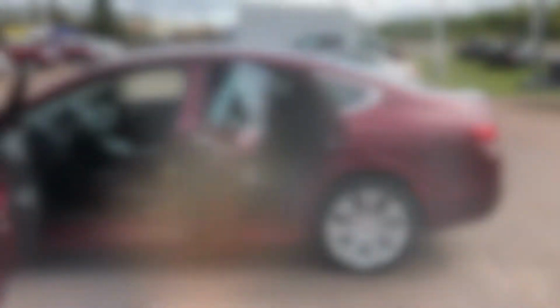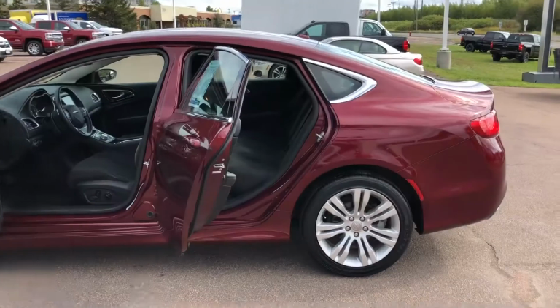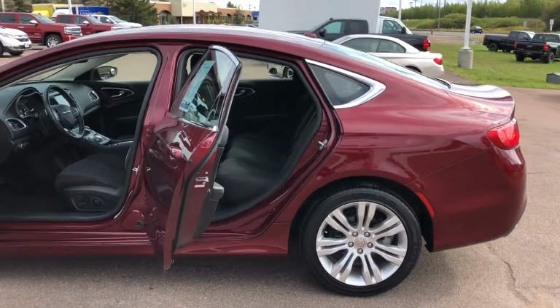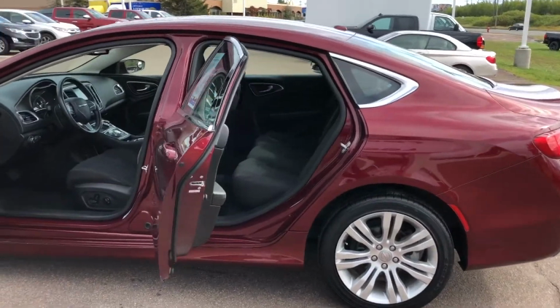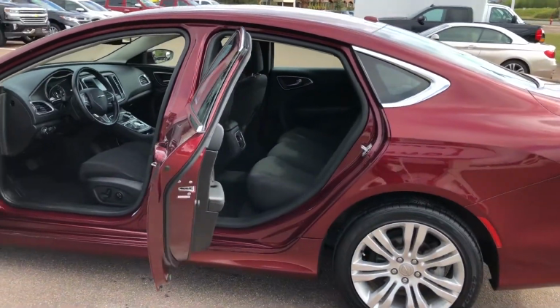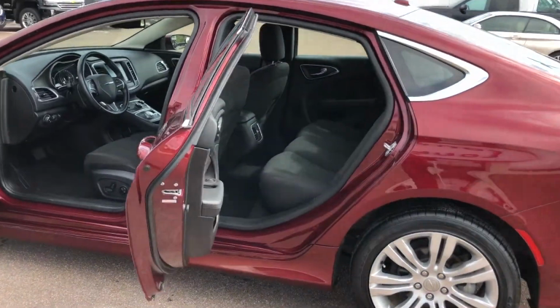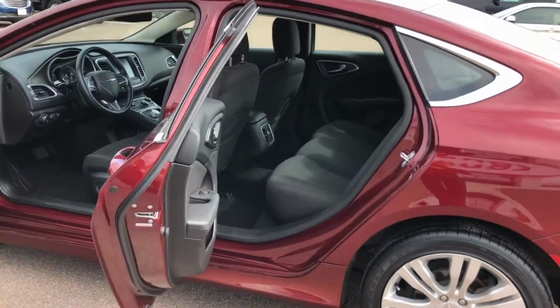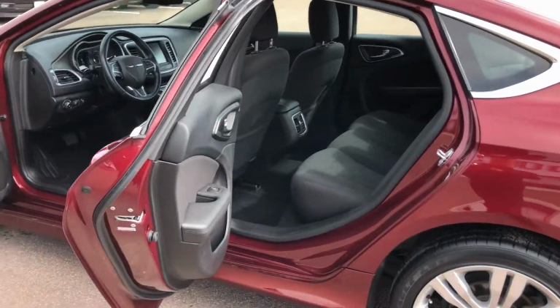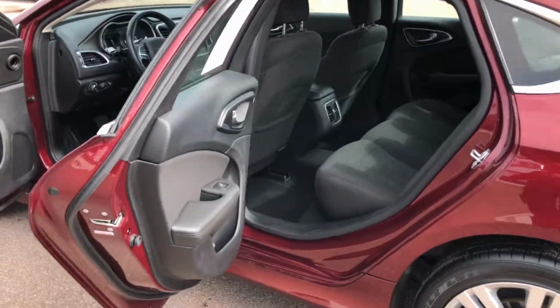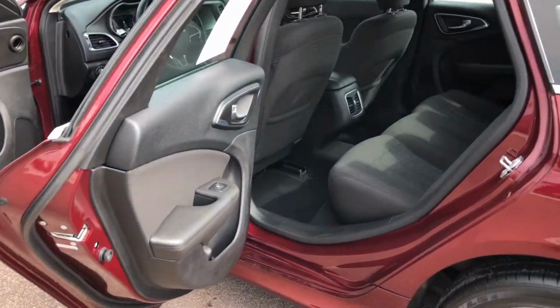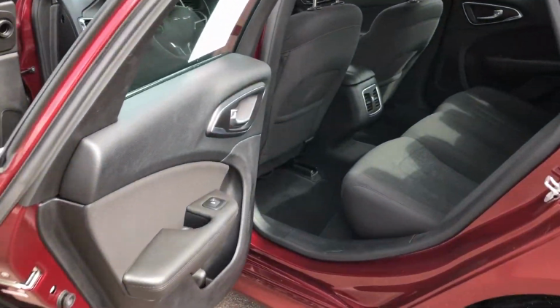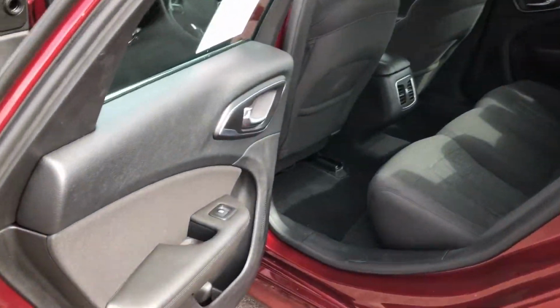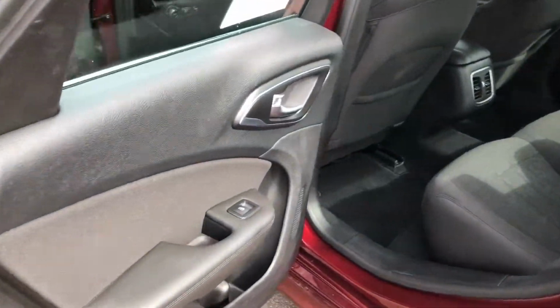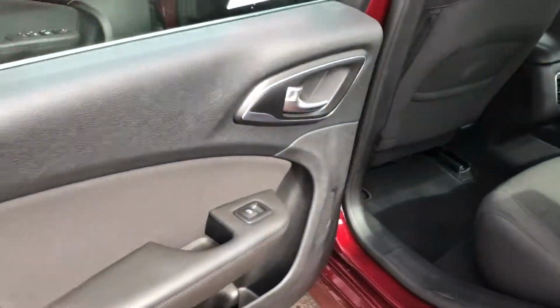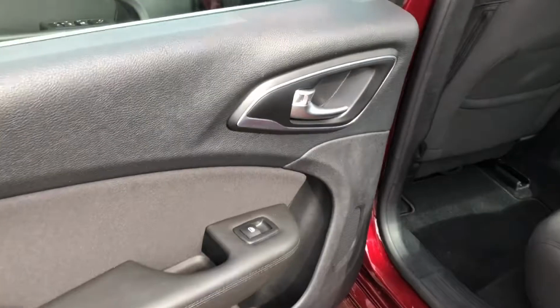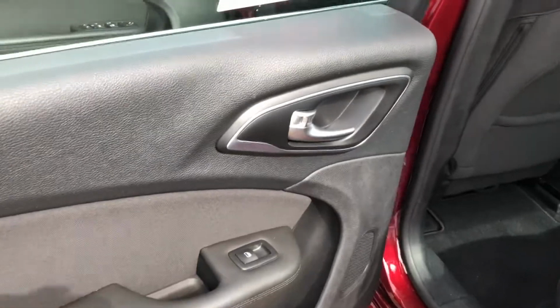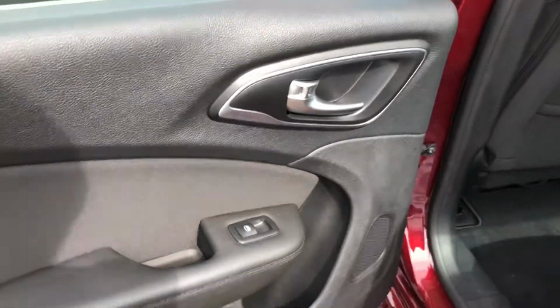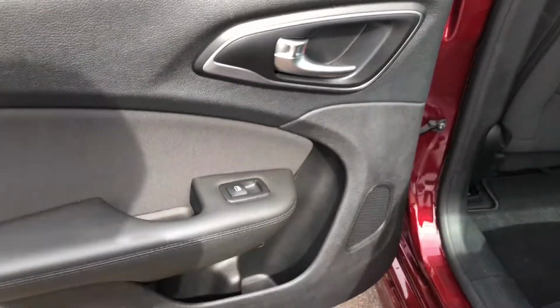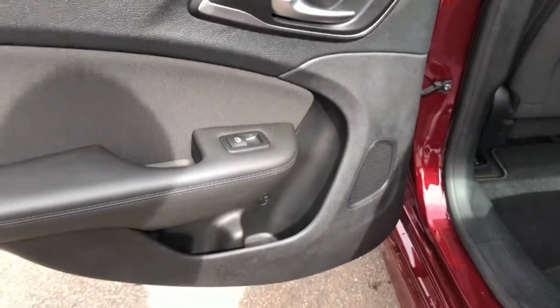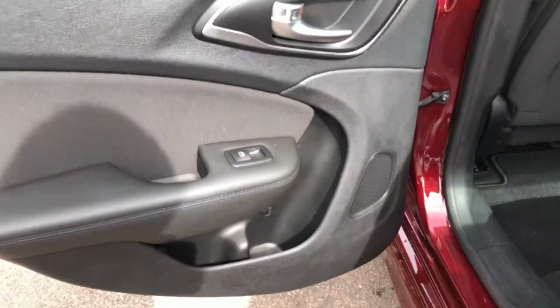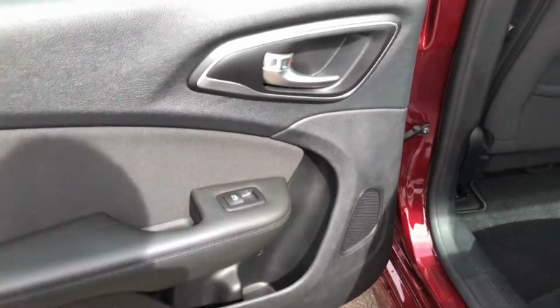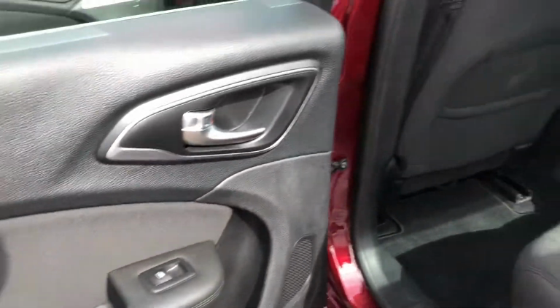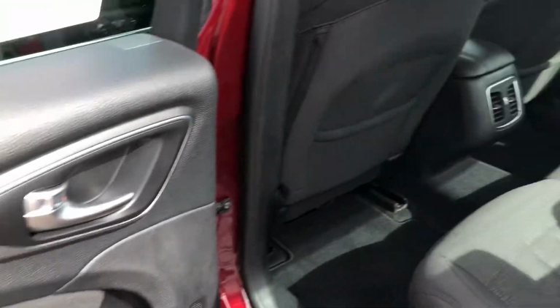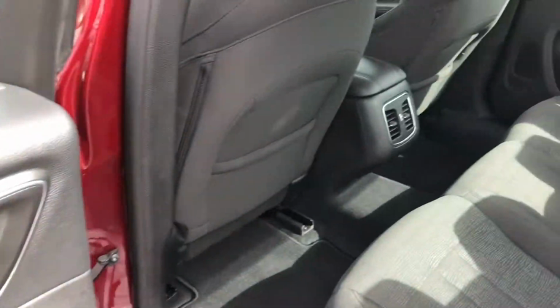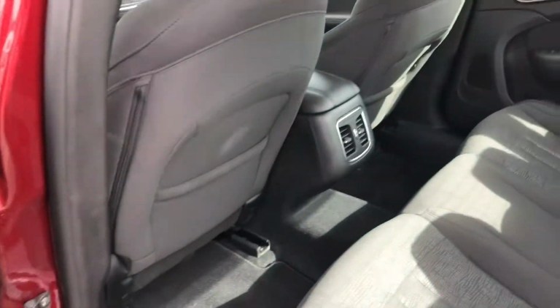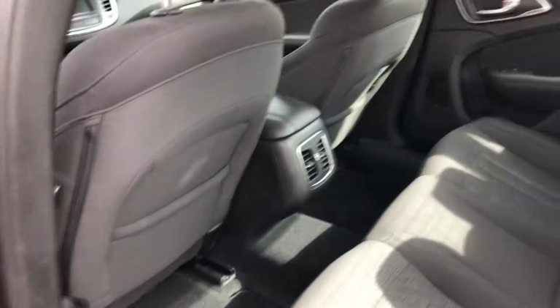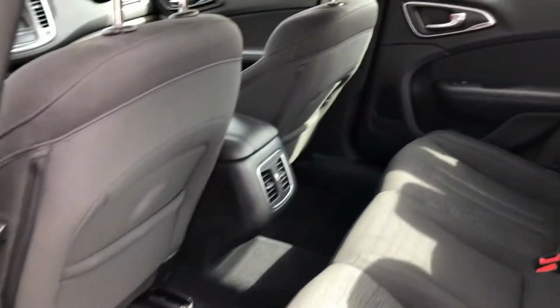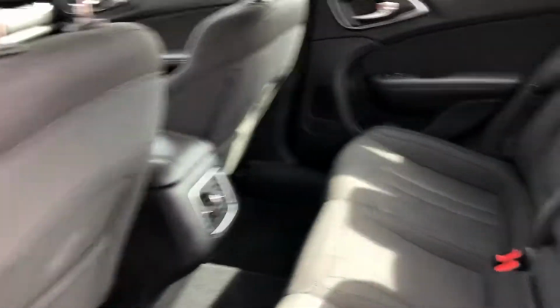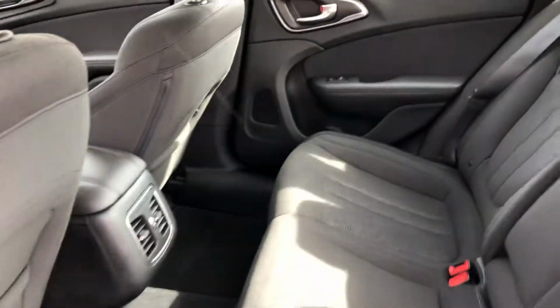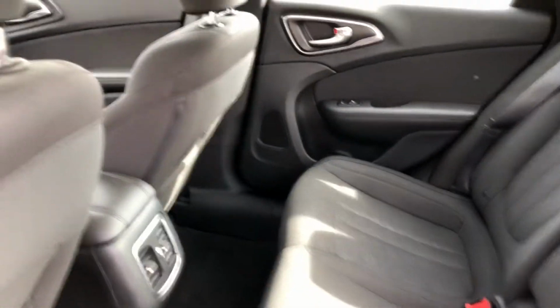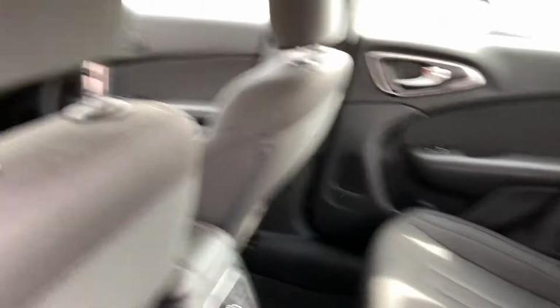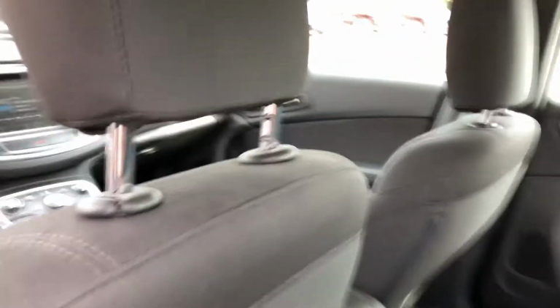This Chrysler 200 Limited has four doors and seating for up to five, with black cloth bucket seats in front and 60-40 split folding seats with center armrest in the rear.